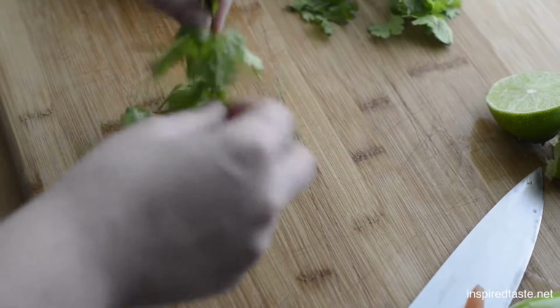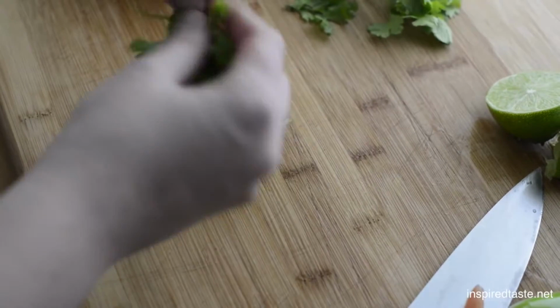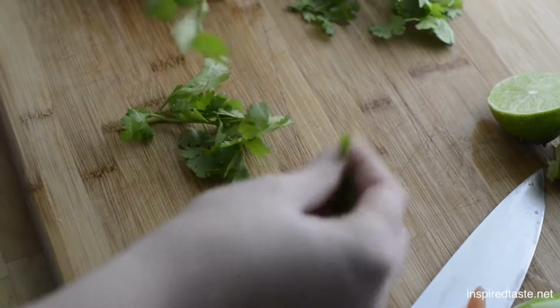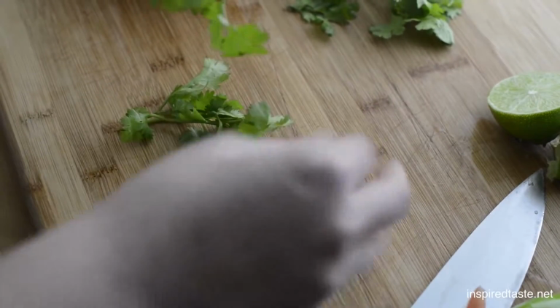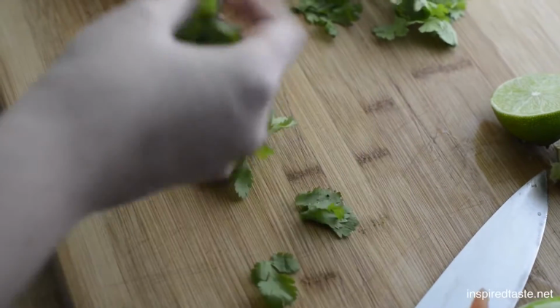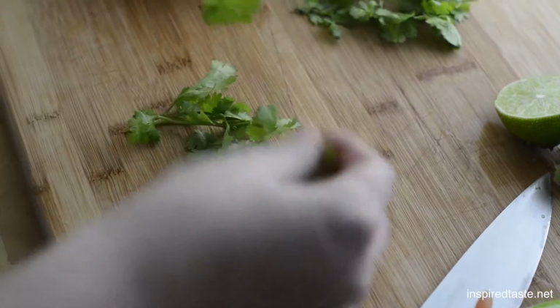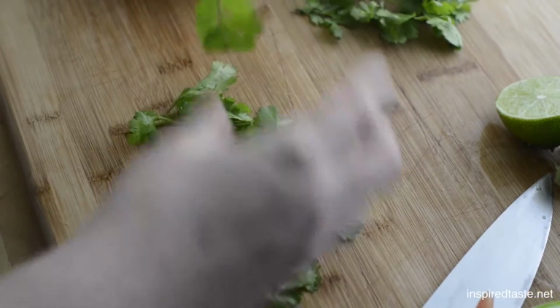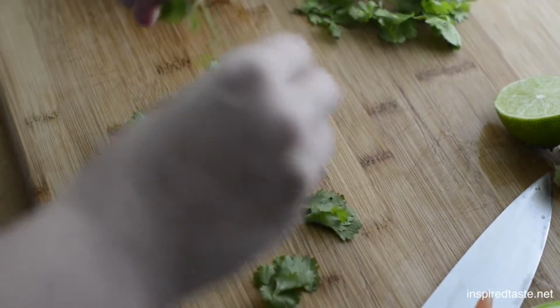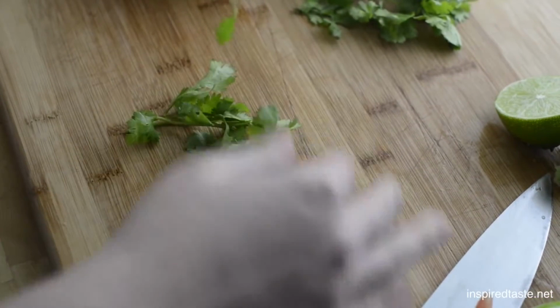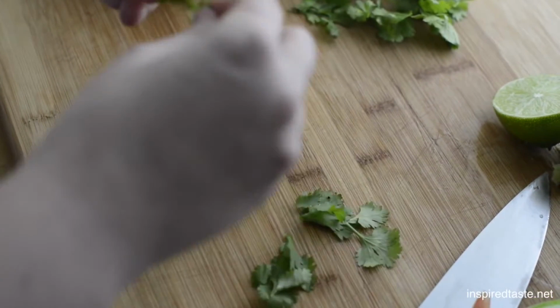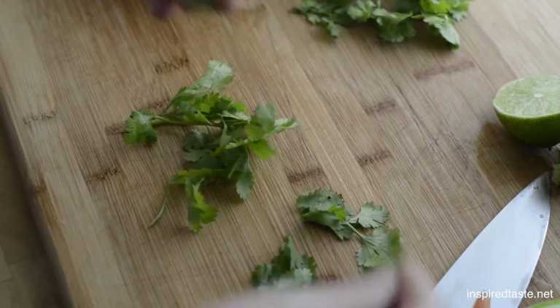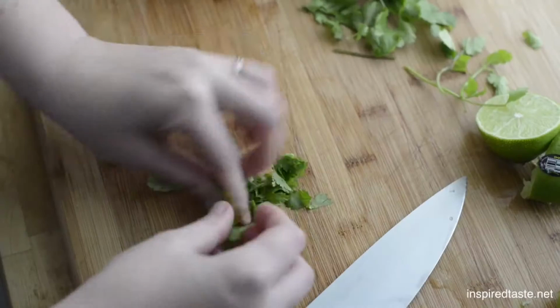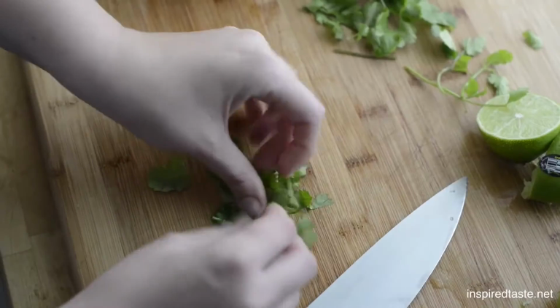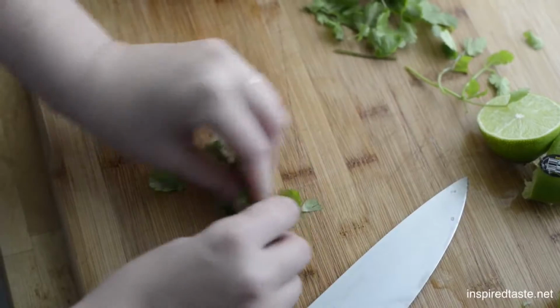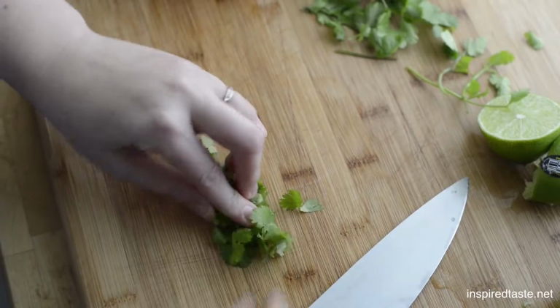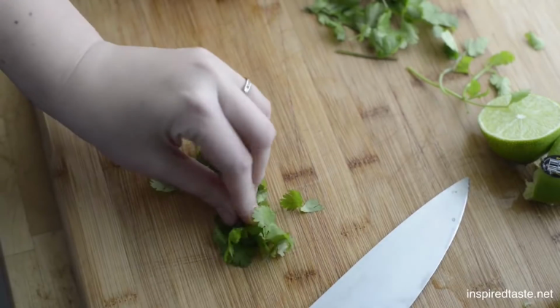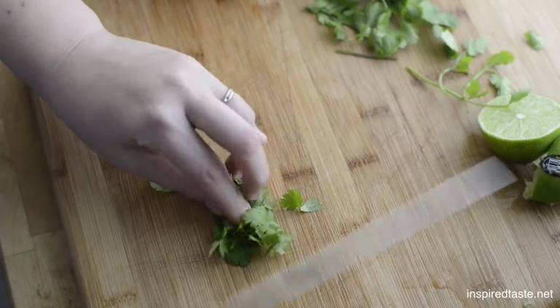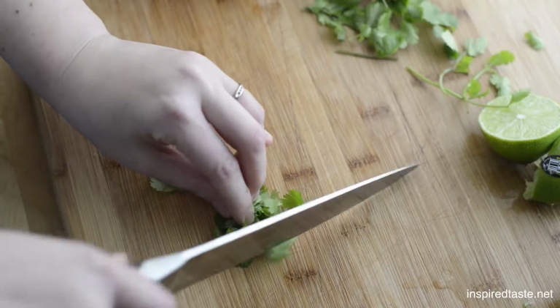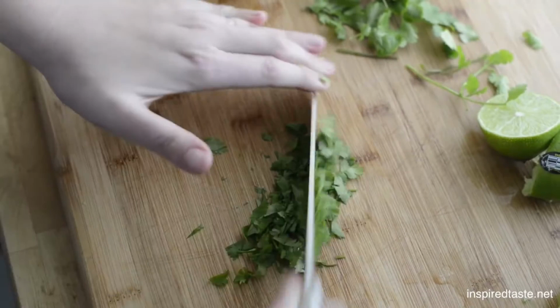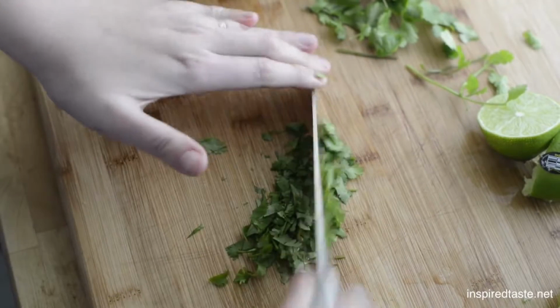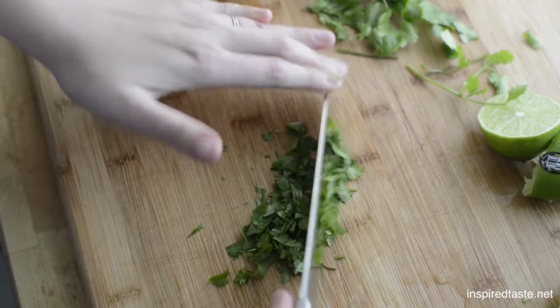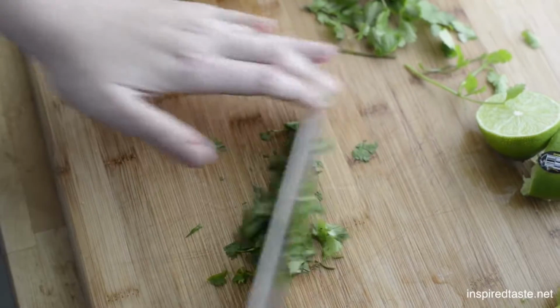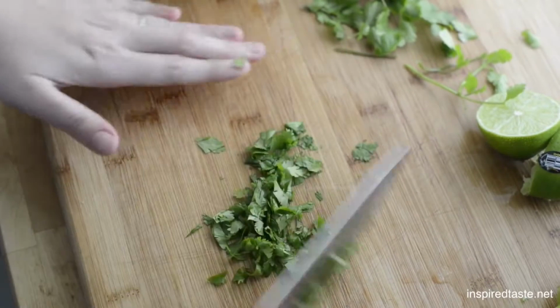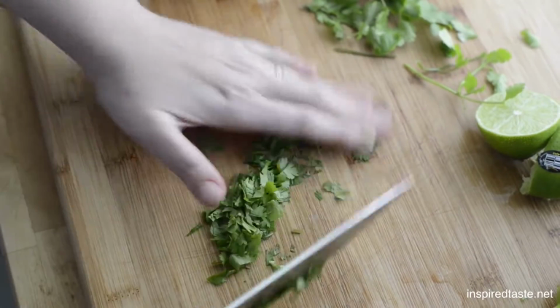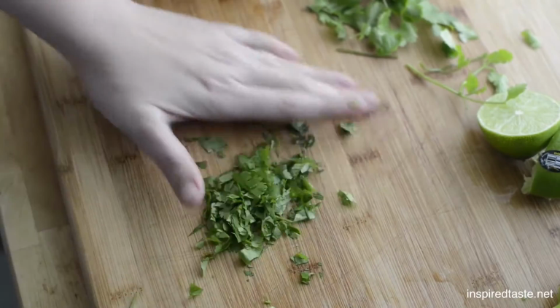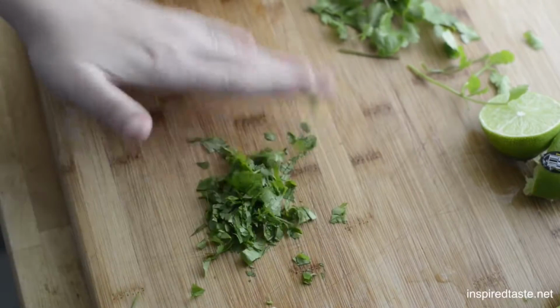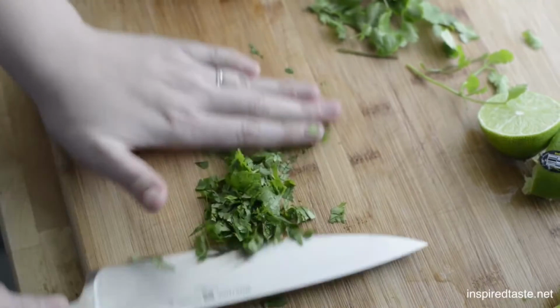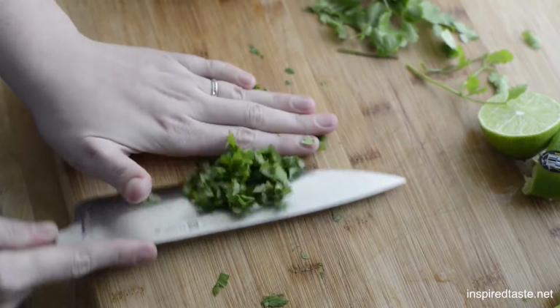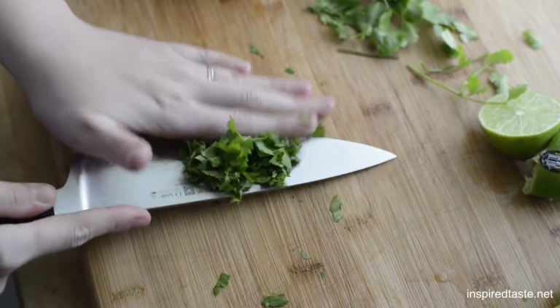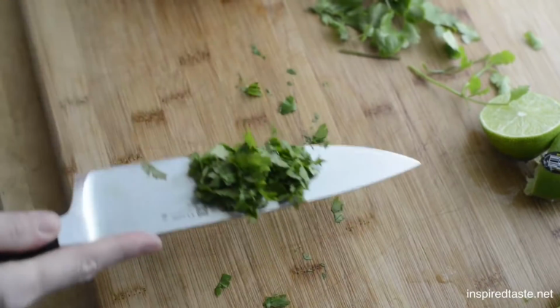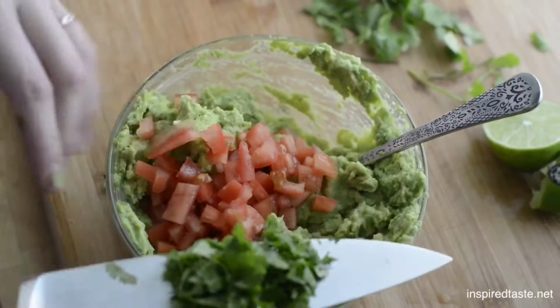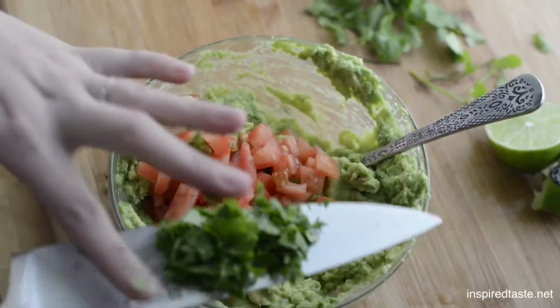Next for the cilantro. Just give it a chop, but if you're not a fan, leave it out. Throw the cilantro in the bowl.